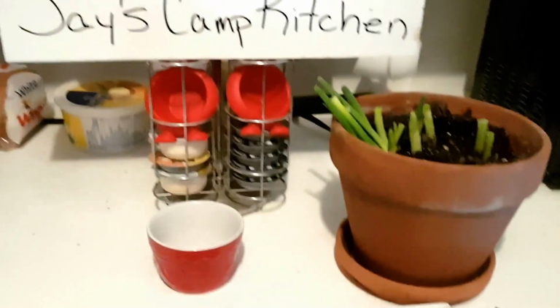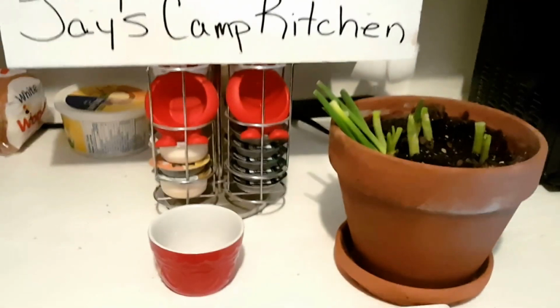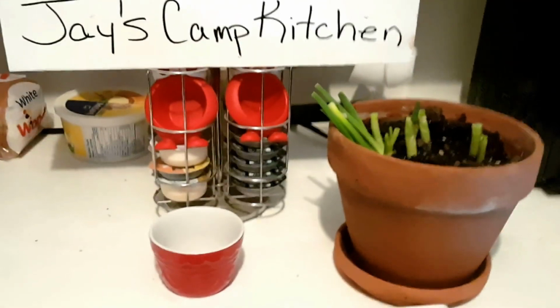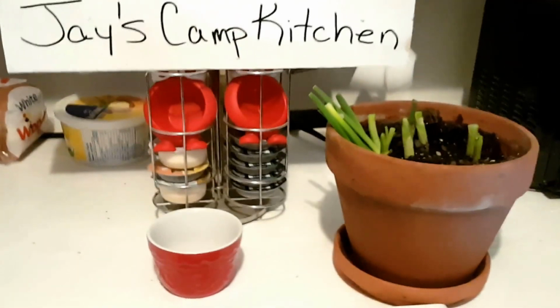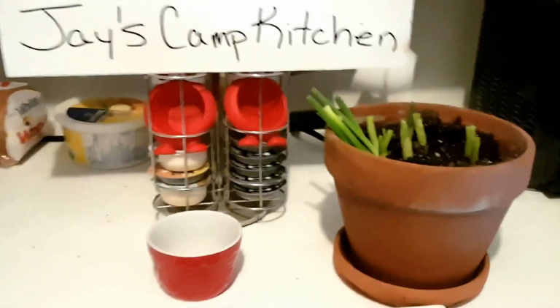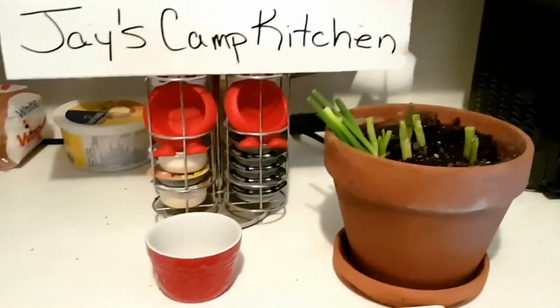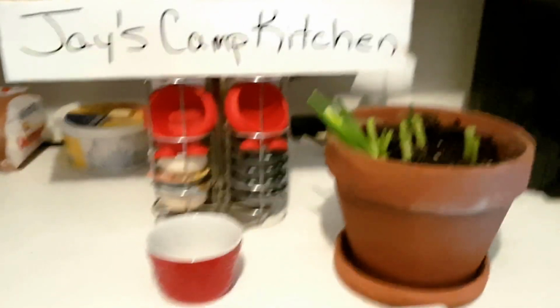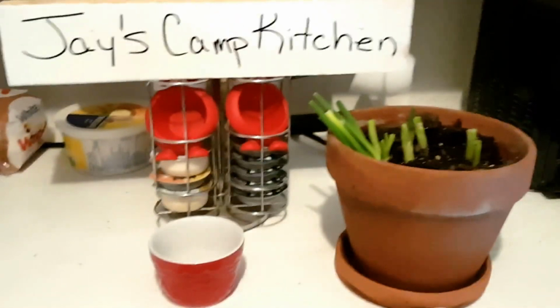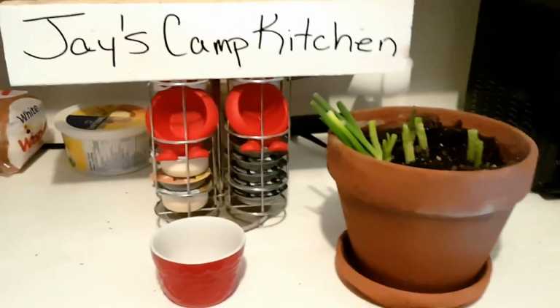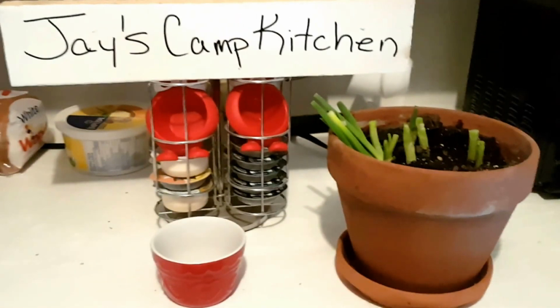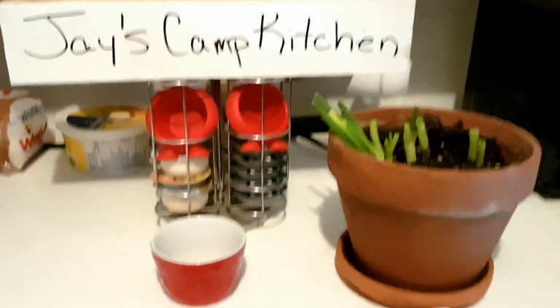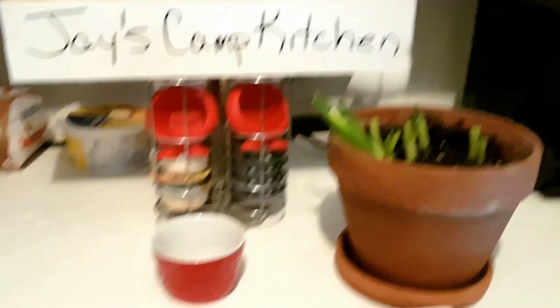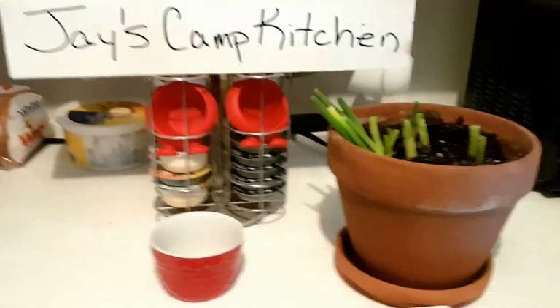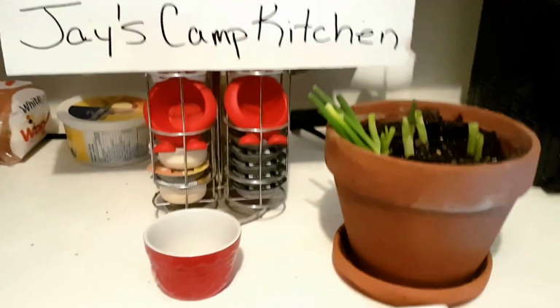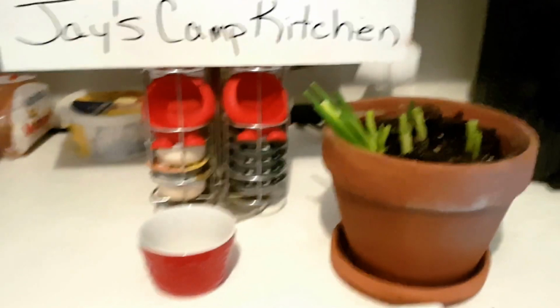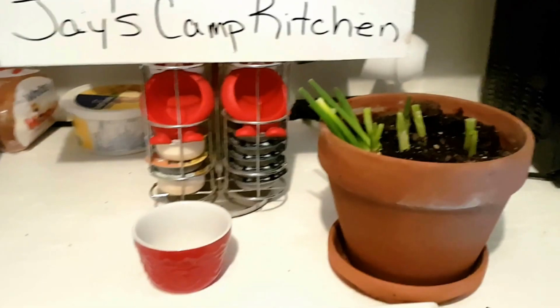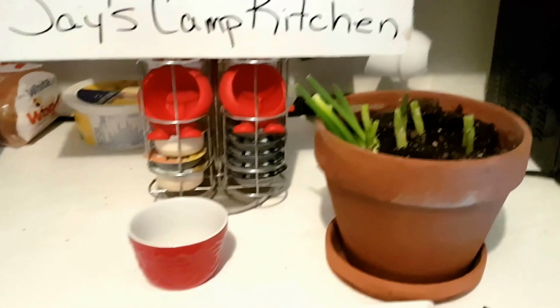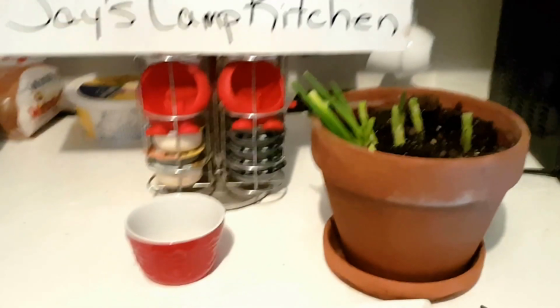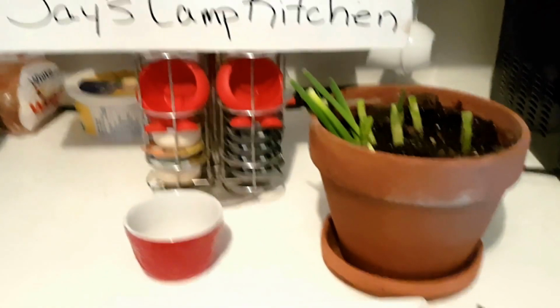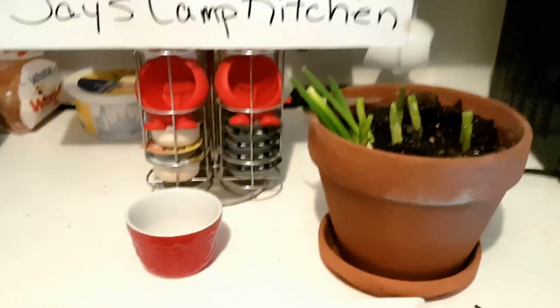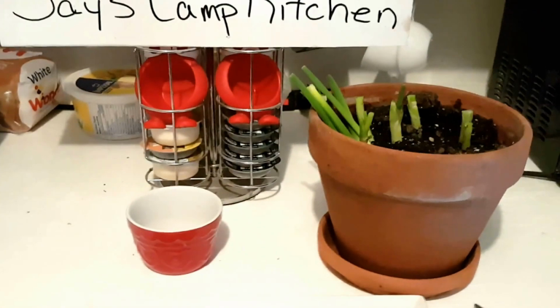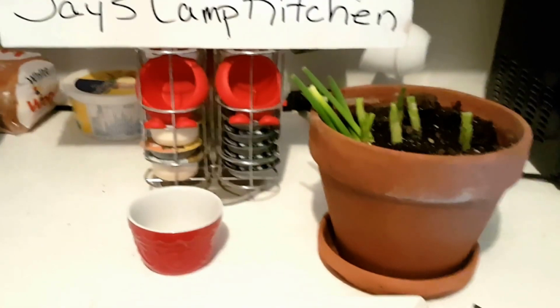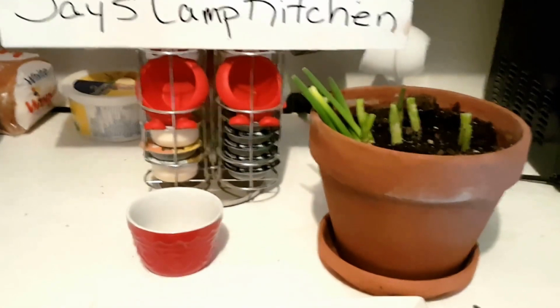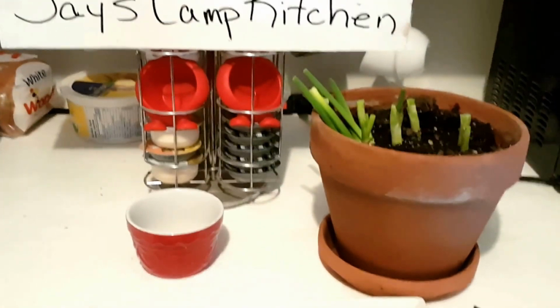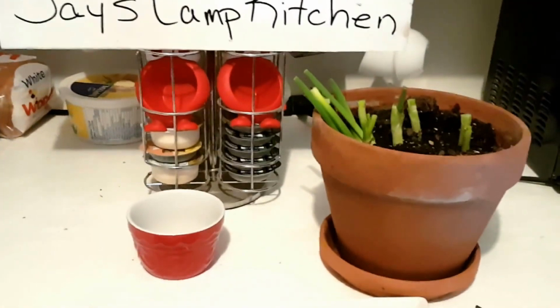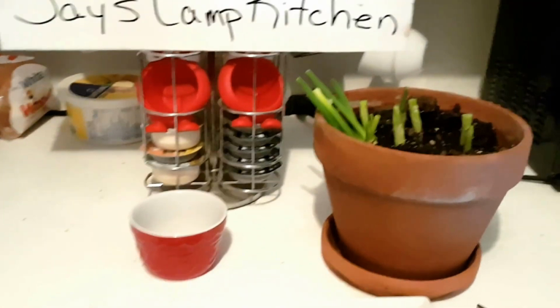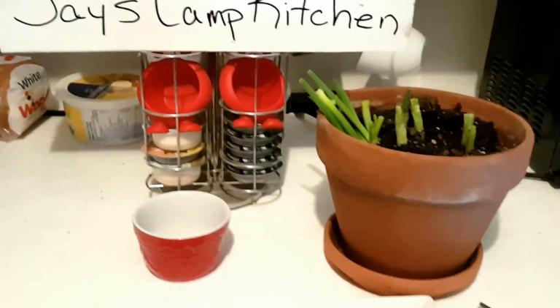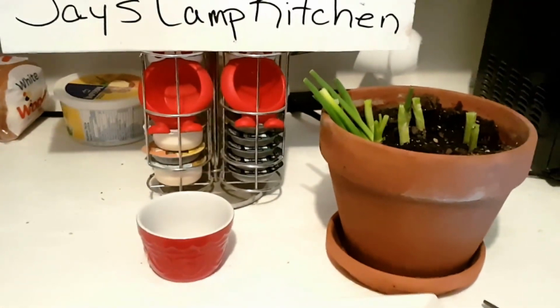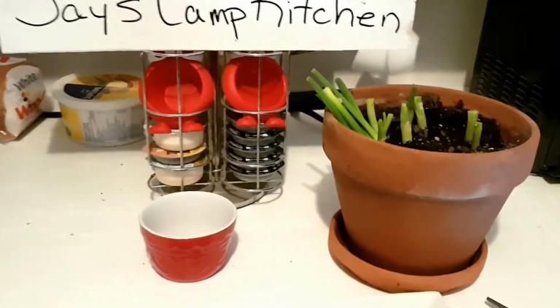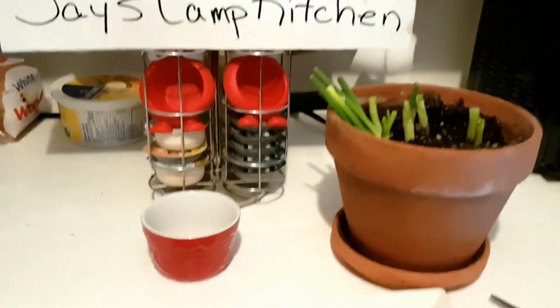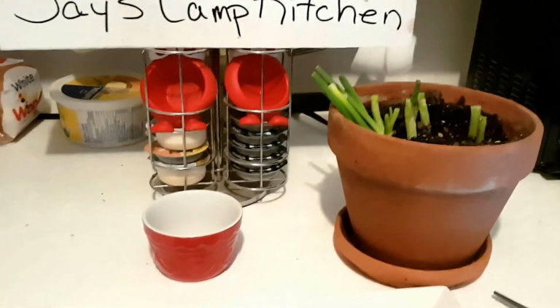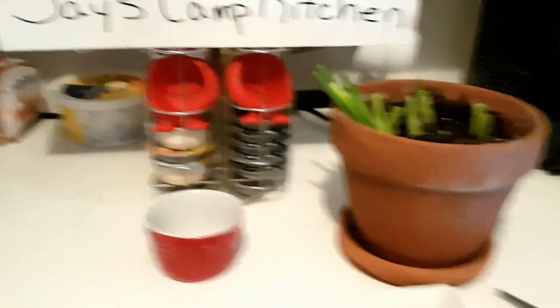Hi, this is Heather Kay at Jay's Camp Kitchen. Today we're going to talk about chives, also known as scallions and also known as green onion.